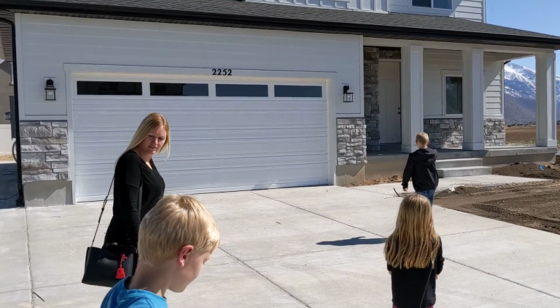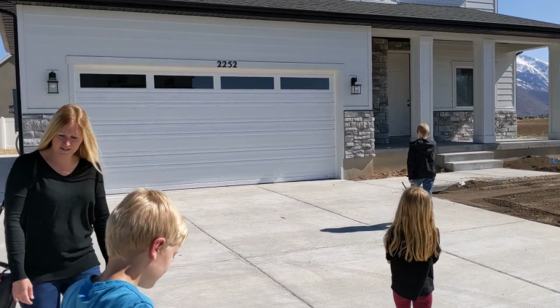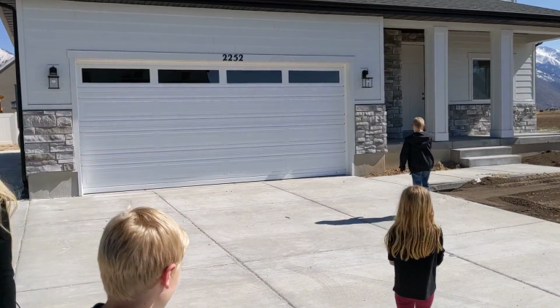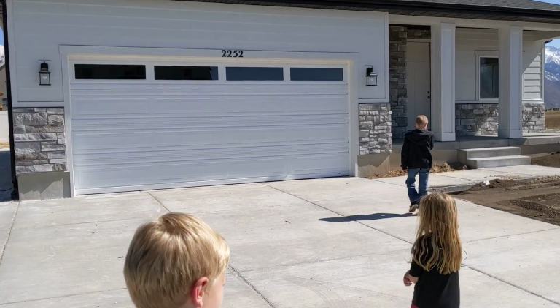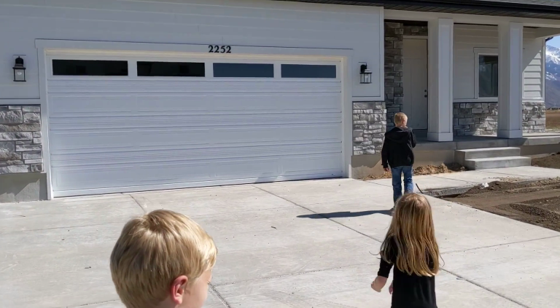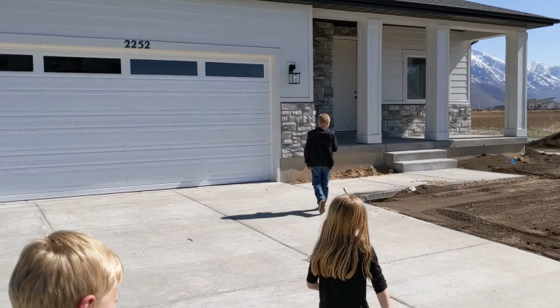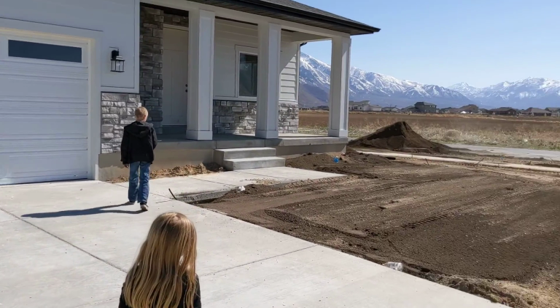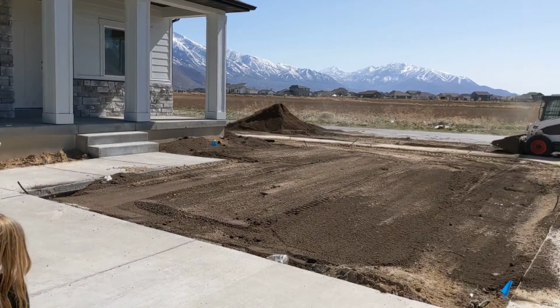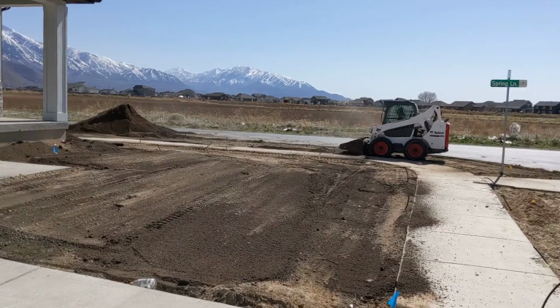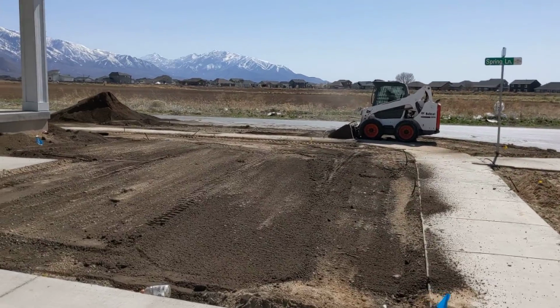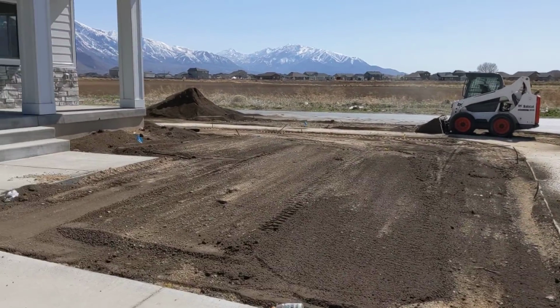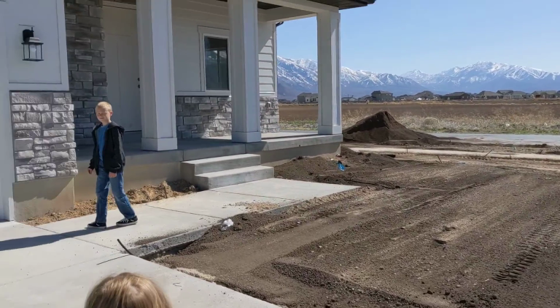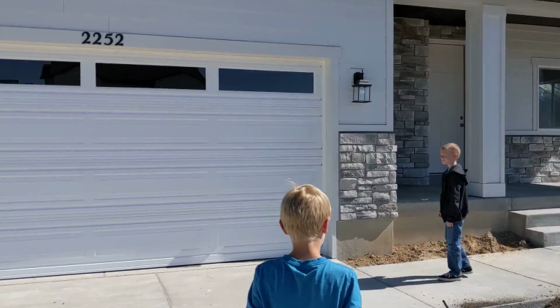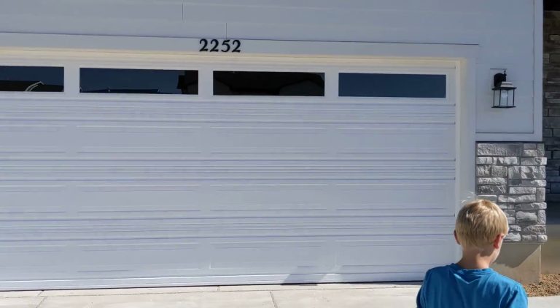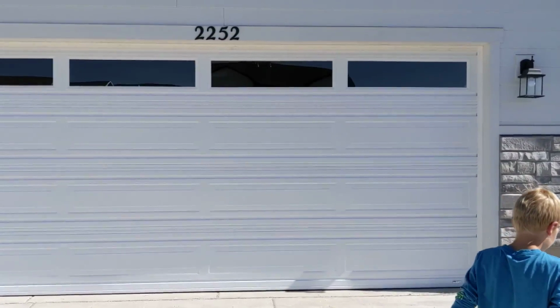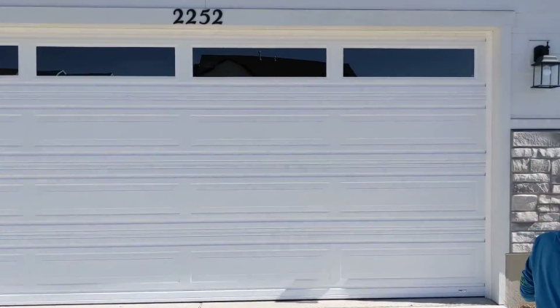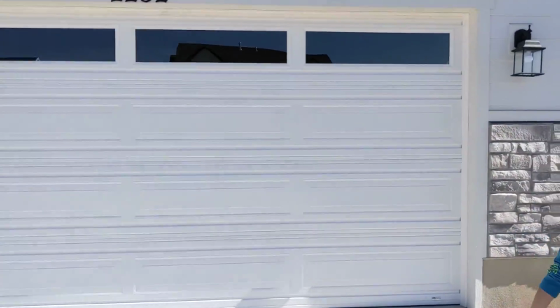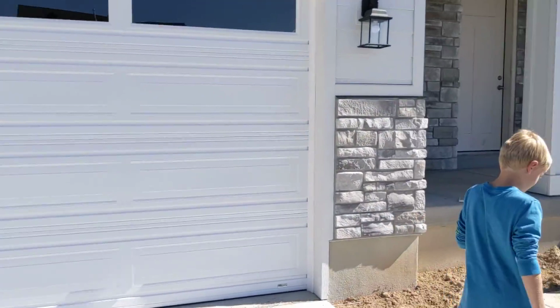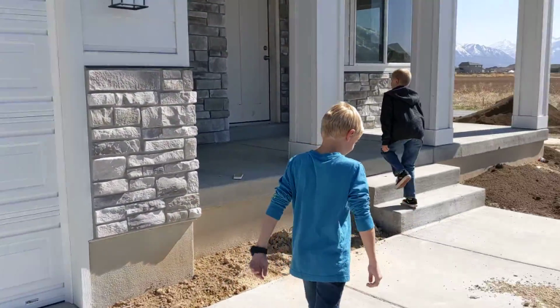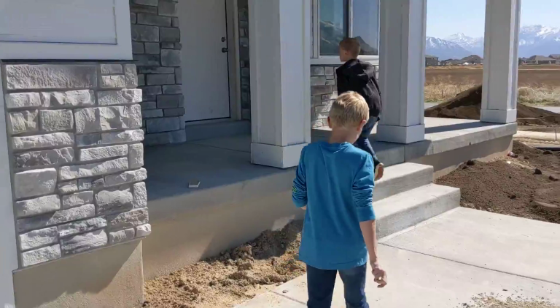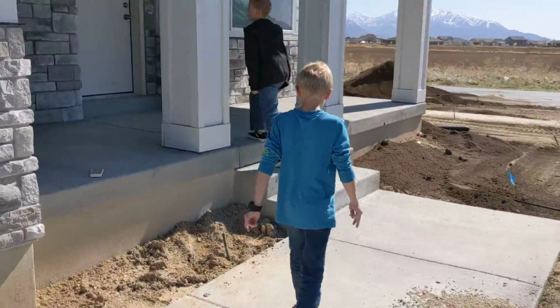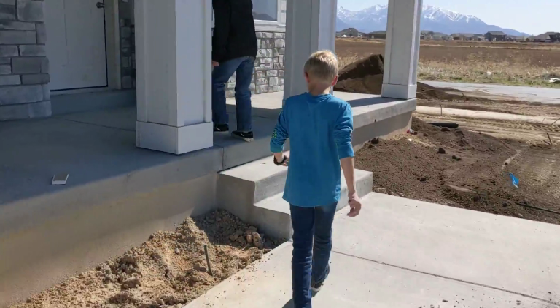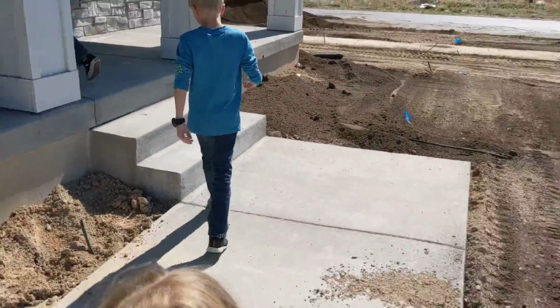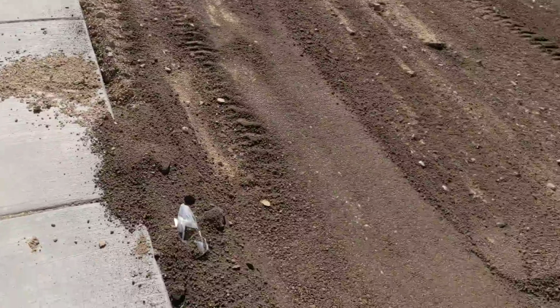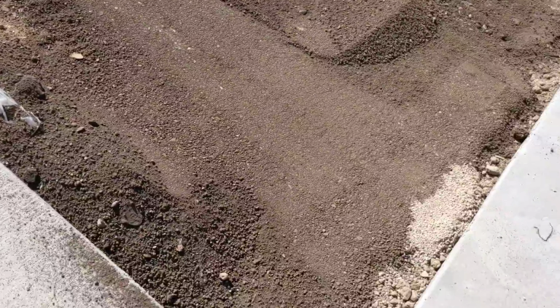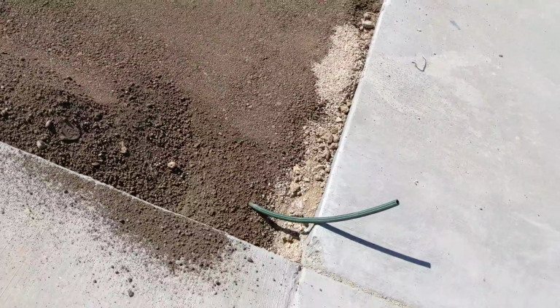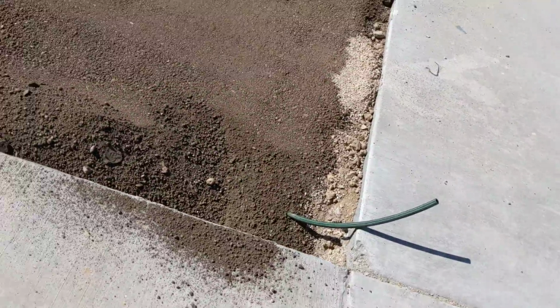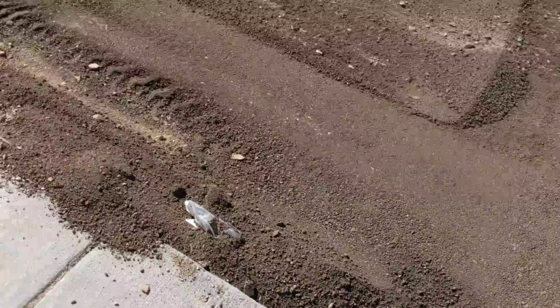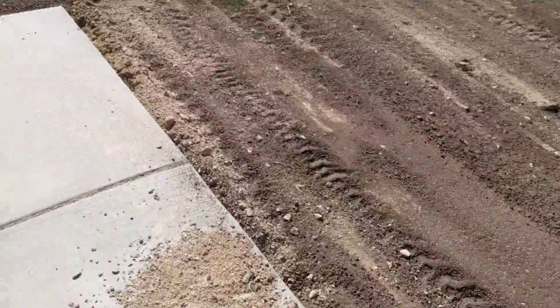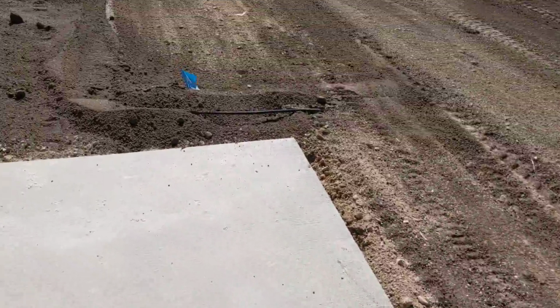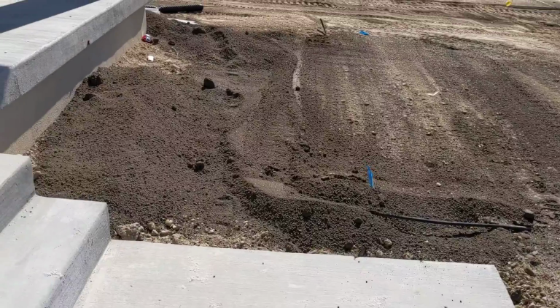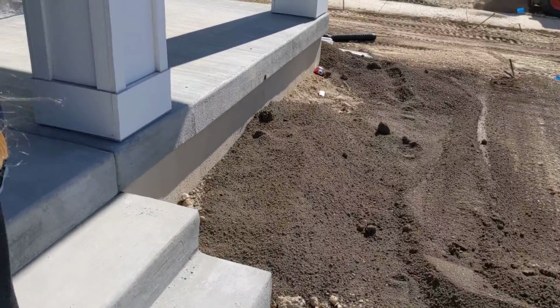Odds and evens. Evens on this side. Alright, I'm doing a walkthrough. They're leveling out our yard. We have a garage door. We have sprinklers getting put in.